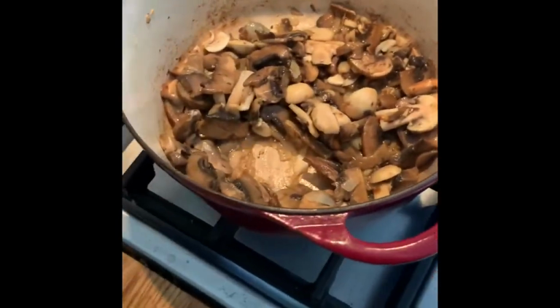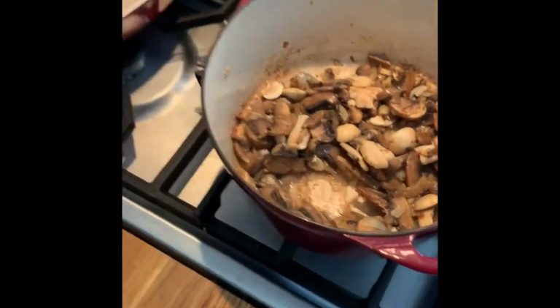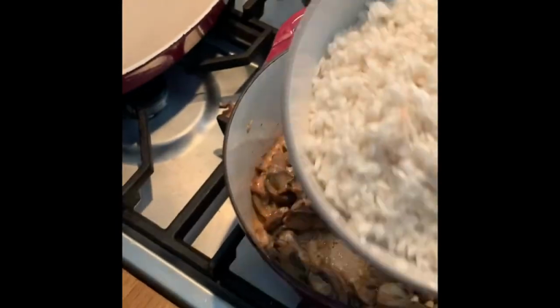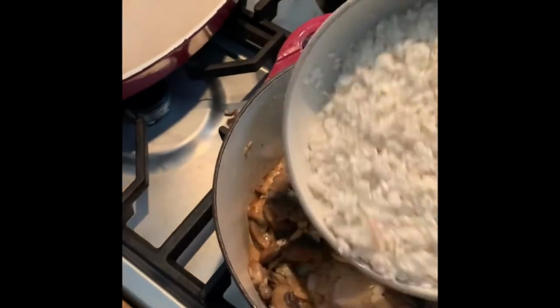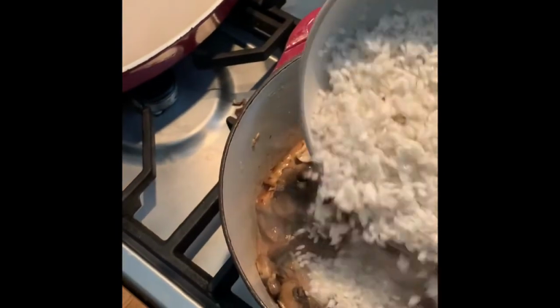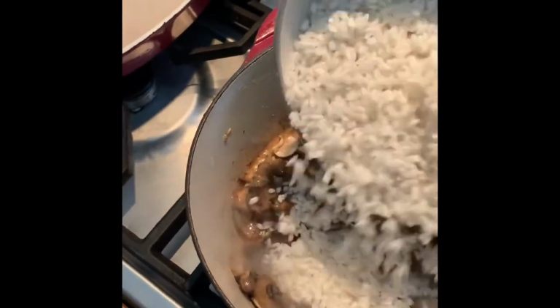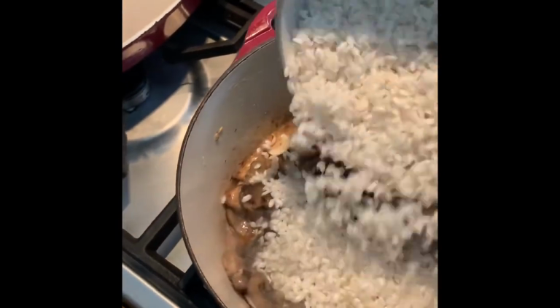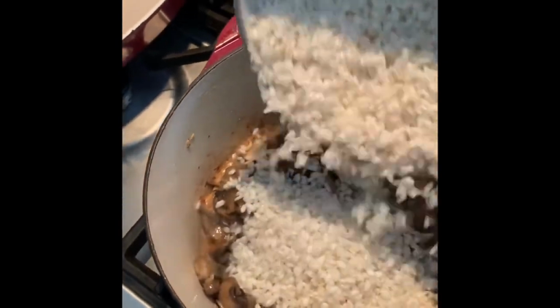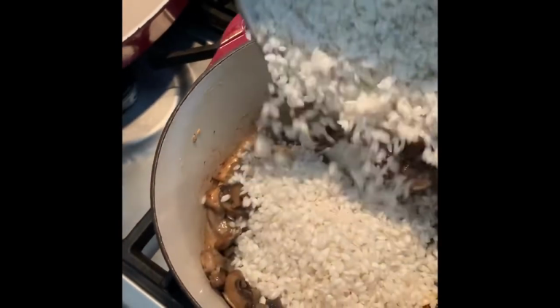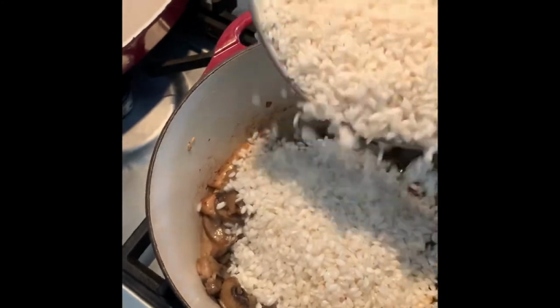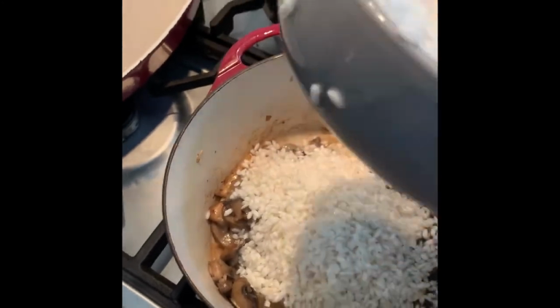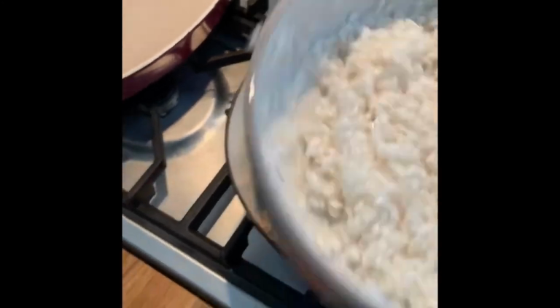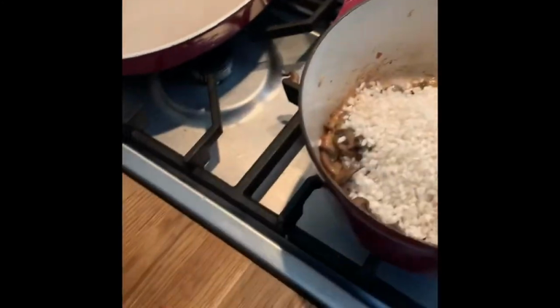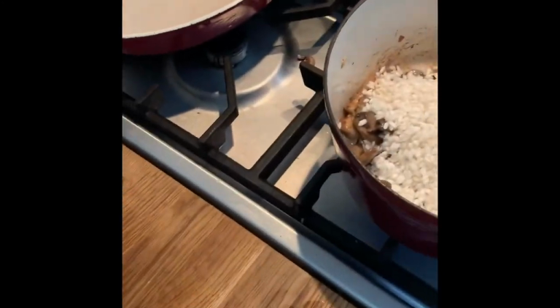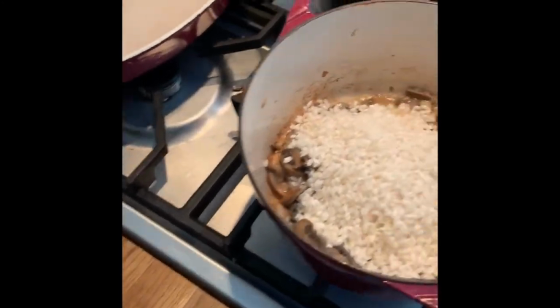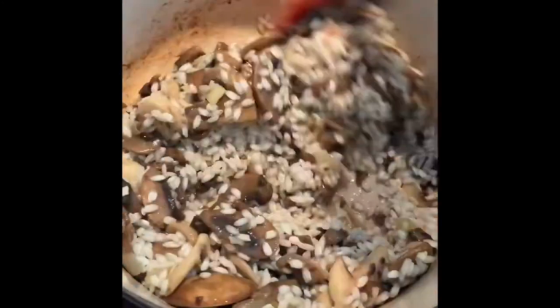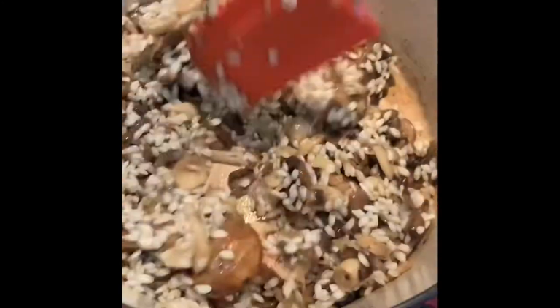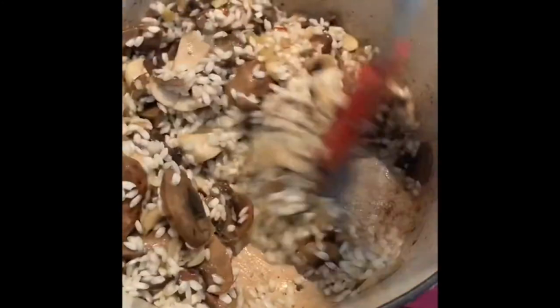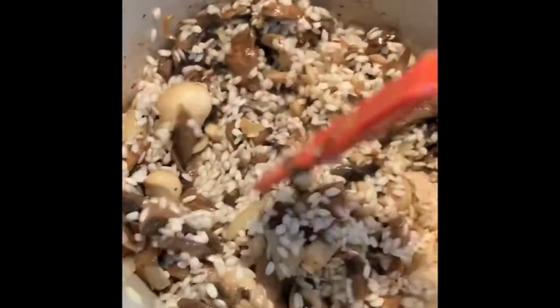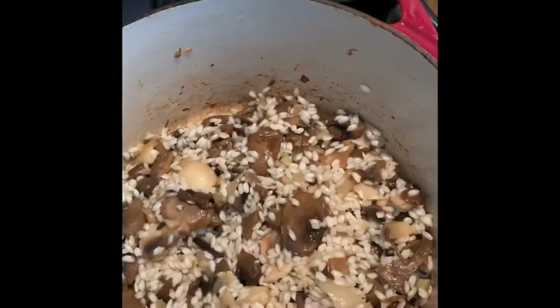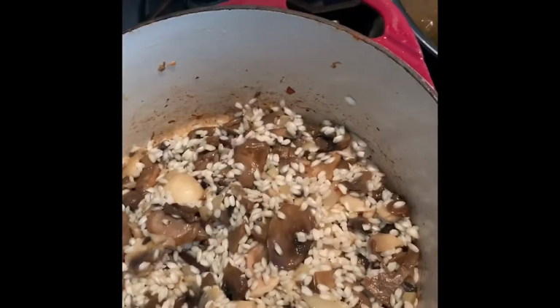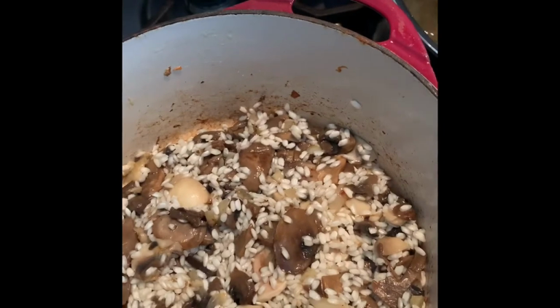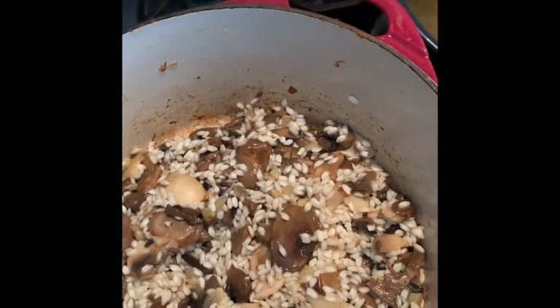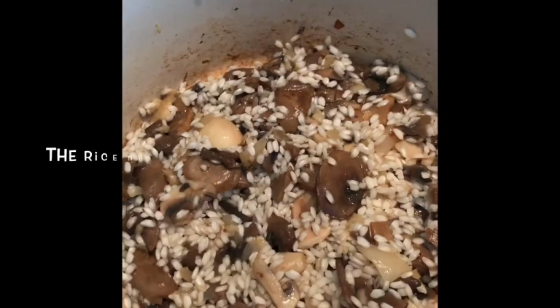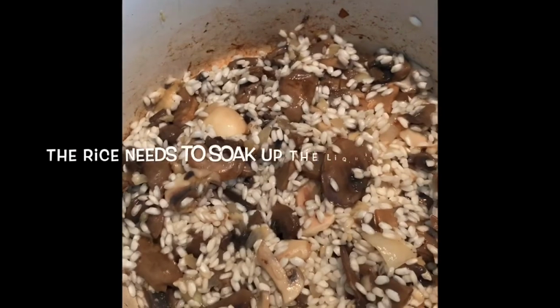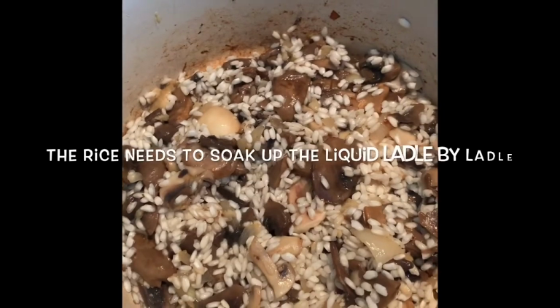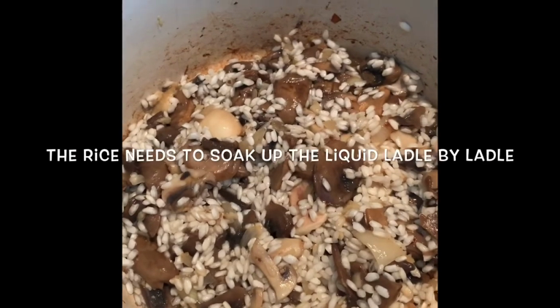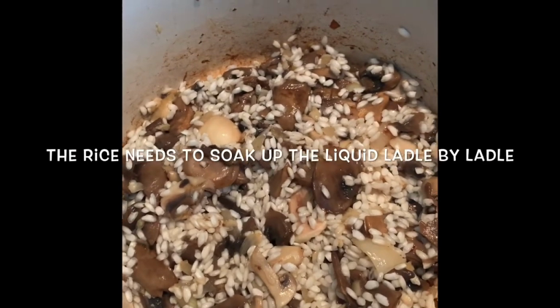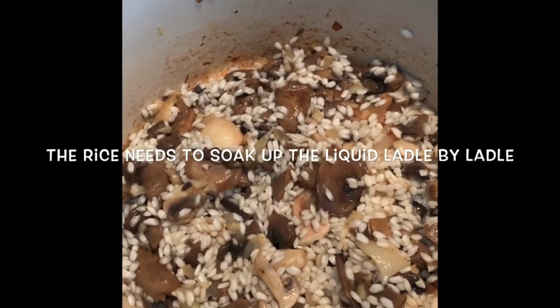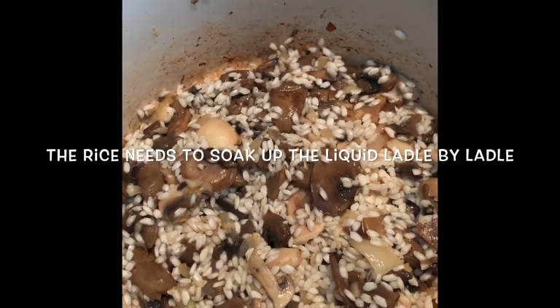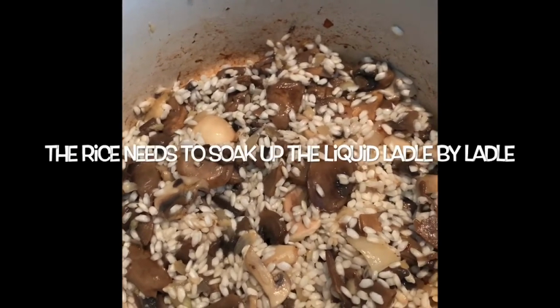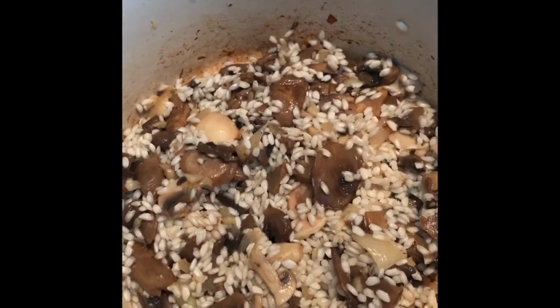Then what I want to do is just add half of that rice — we're going to use the other half for the kids. You want the rice to get hot, hot, hot, and then soak up the juice.